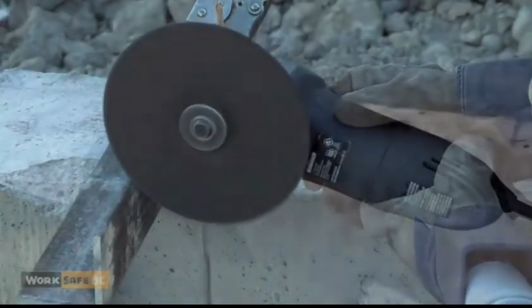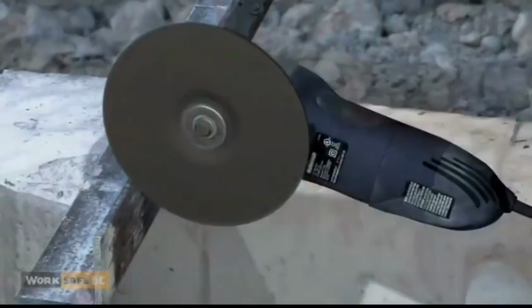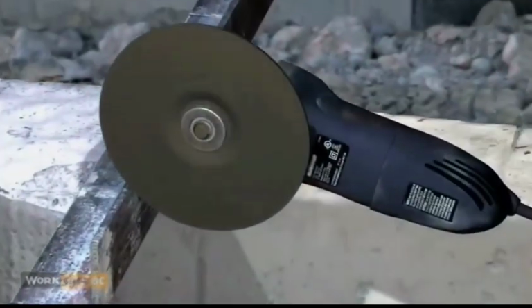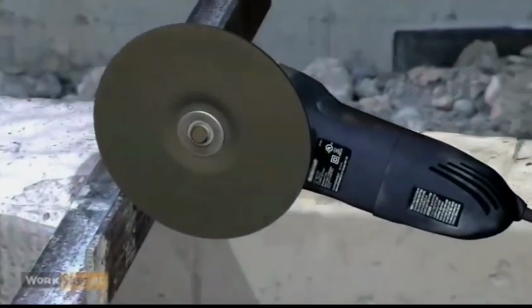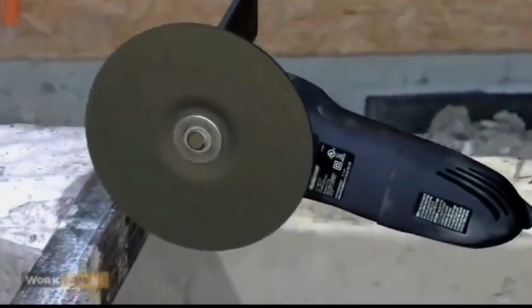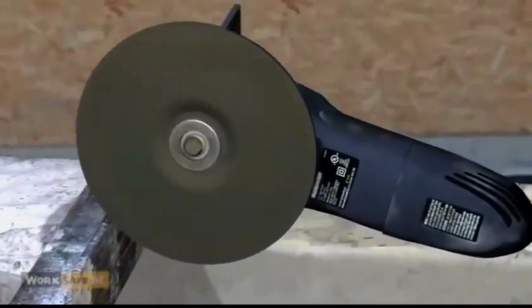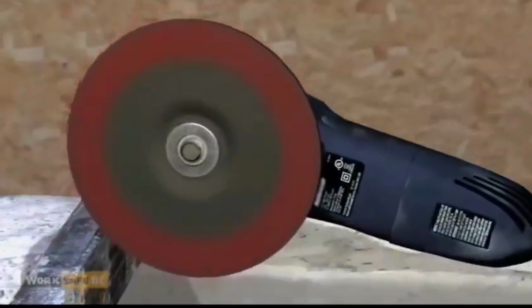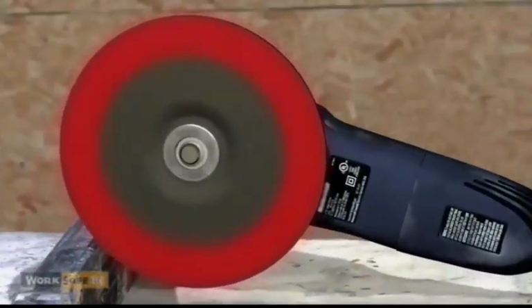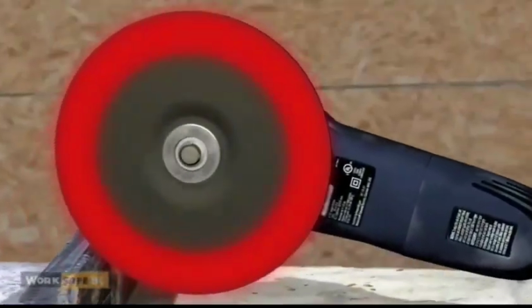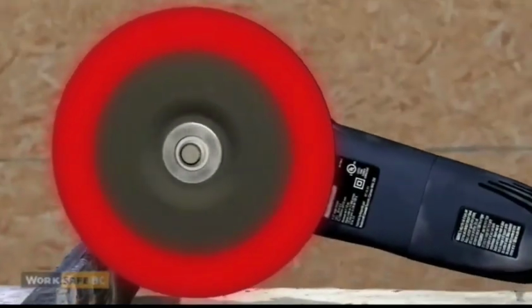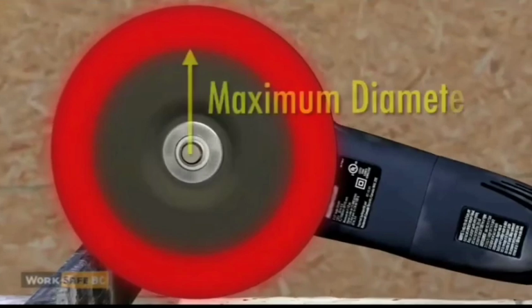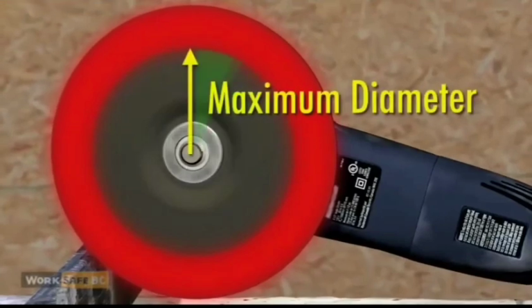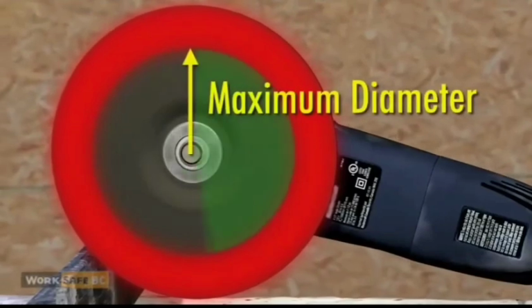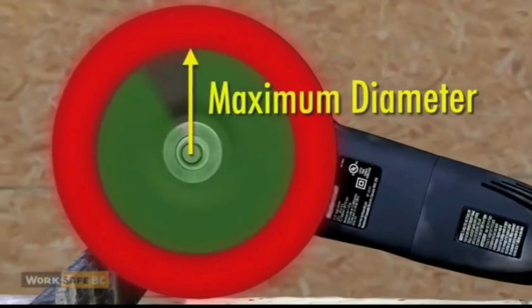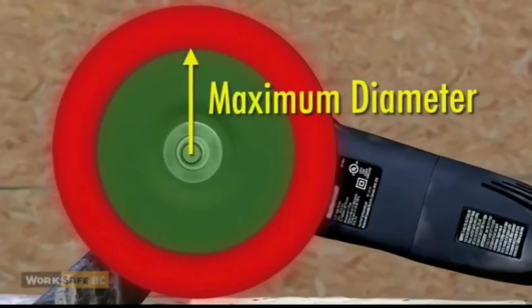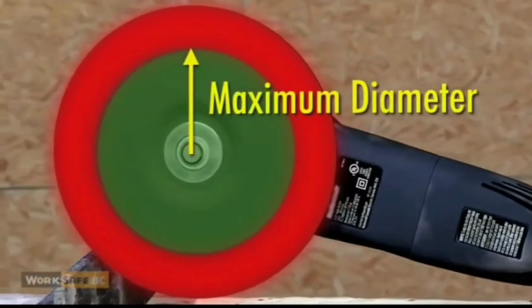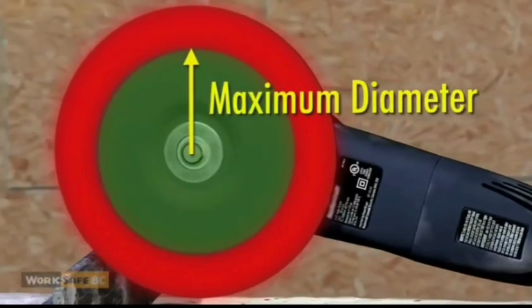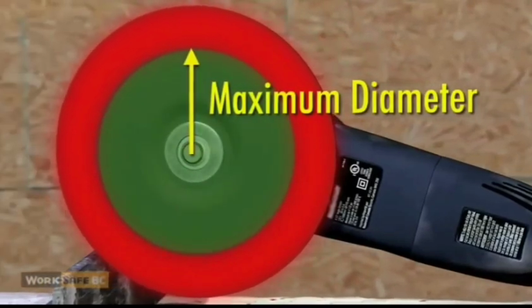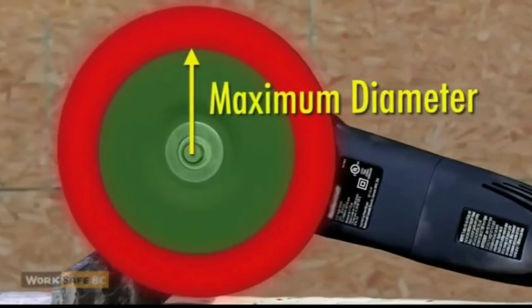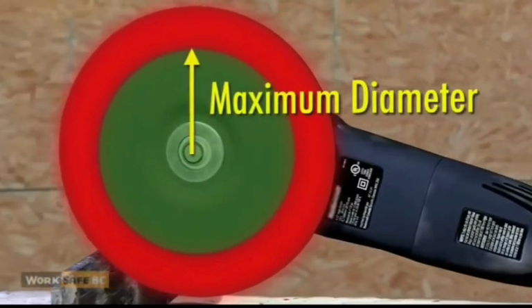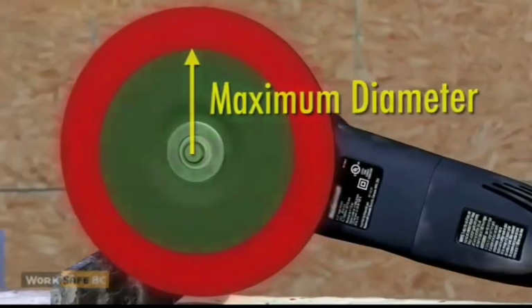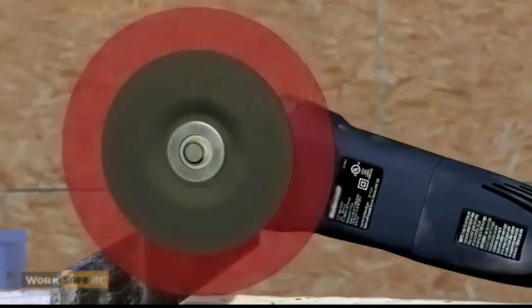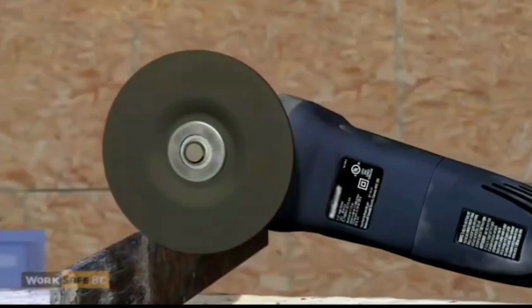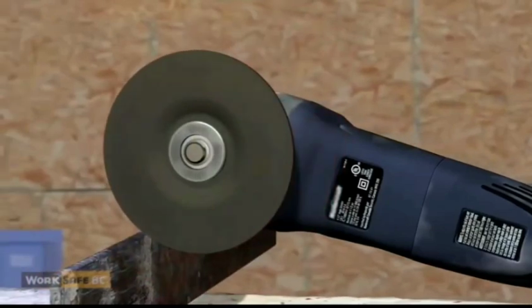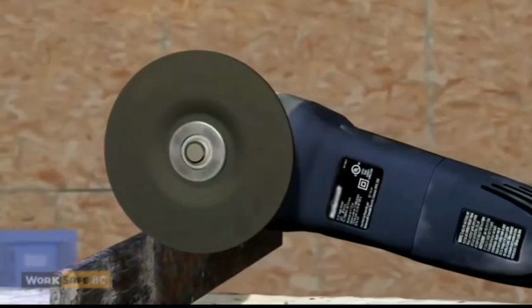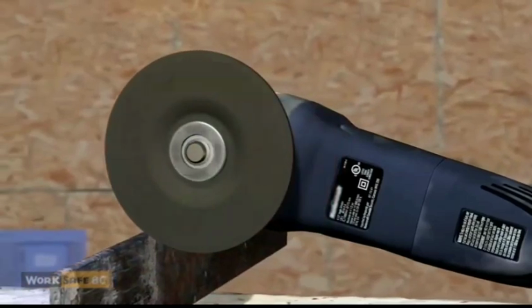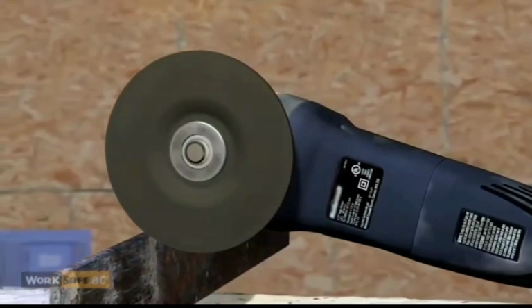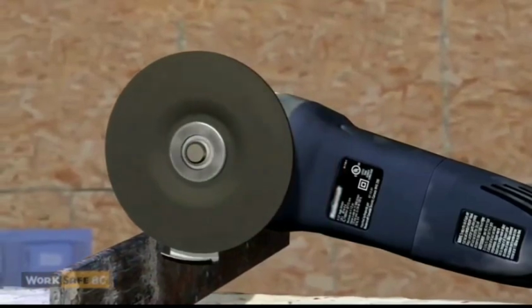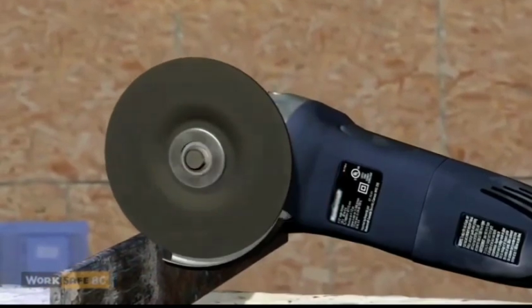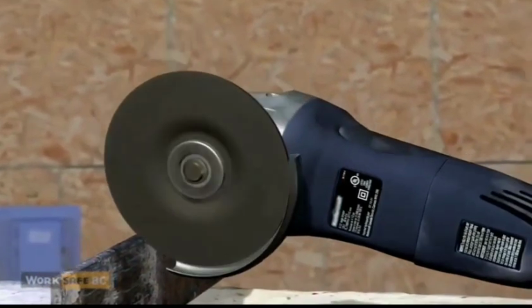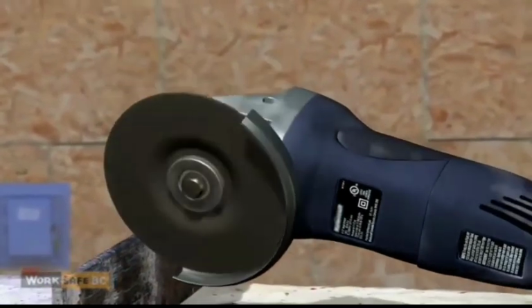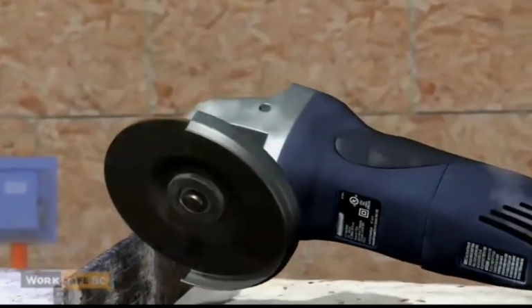Never use a grinder with an abrasive wheel that does not match the maximum diameter and RPM of the grinder. Never use a grinding wheel without a guard.